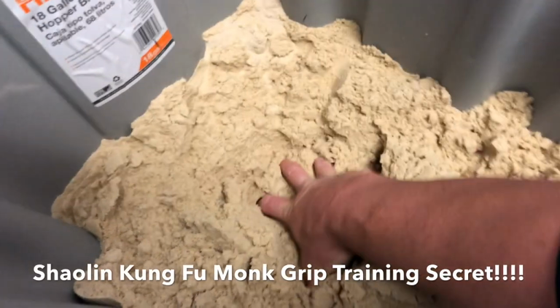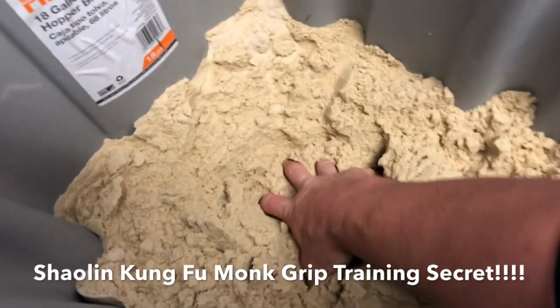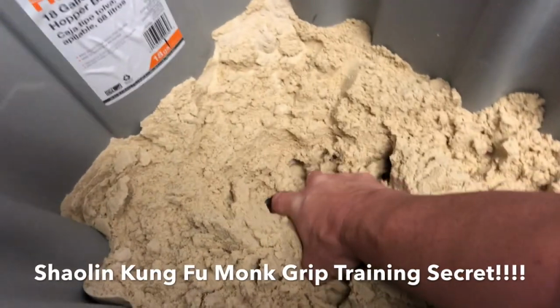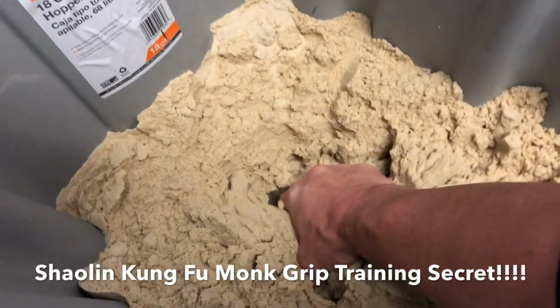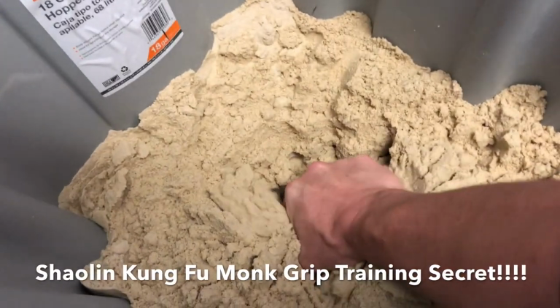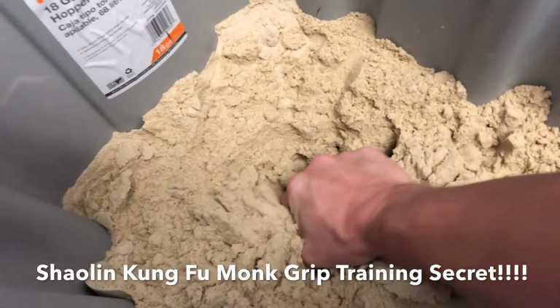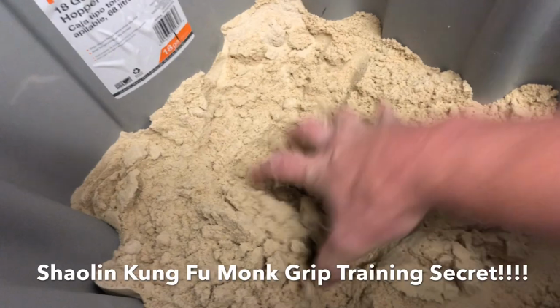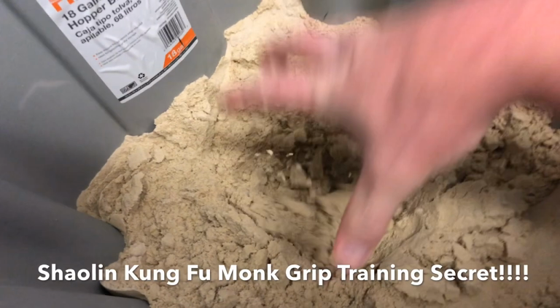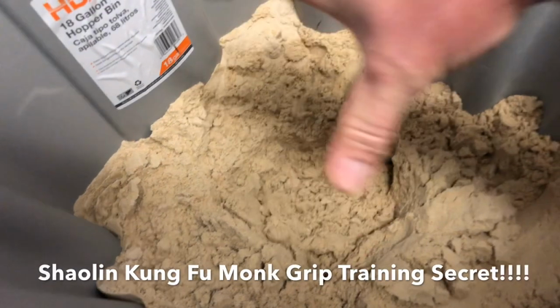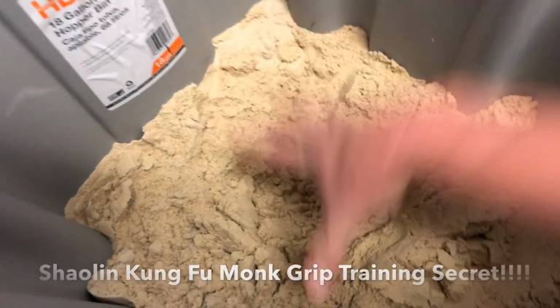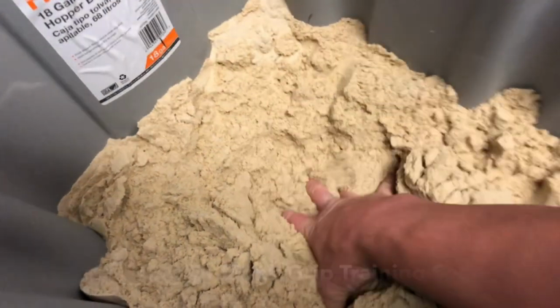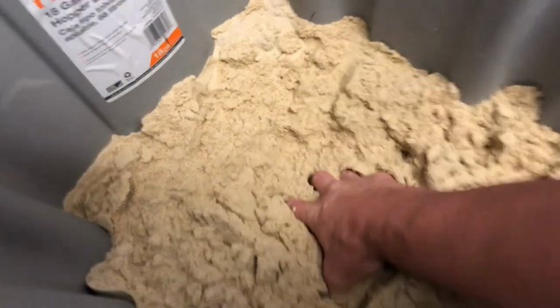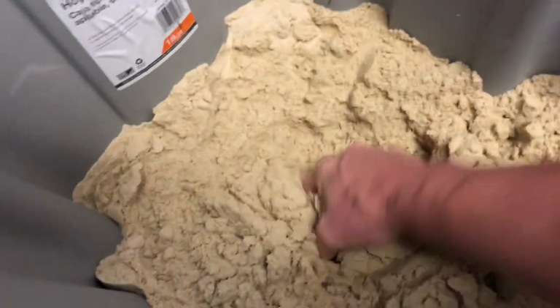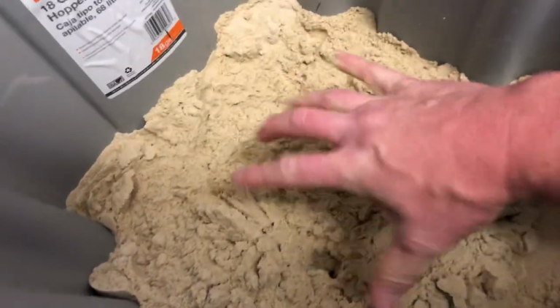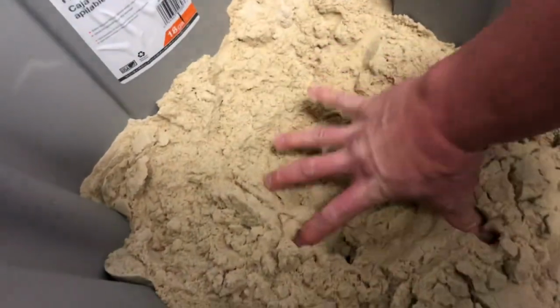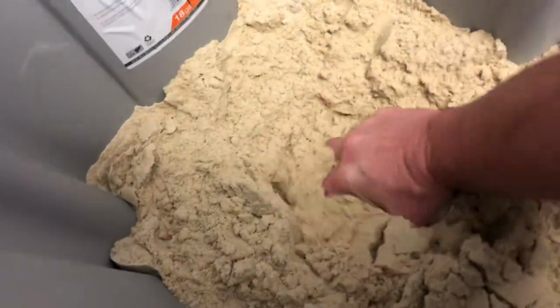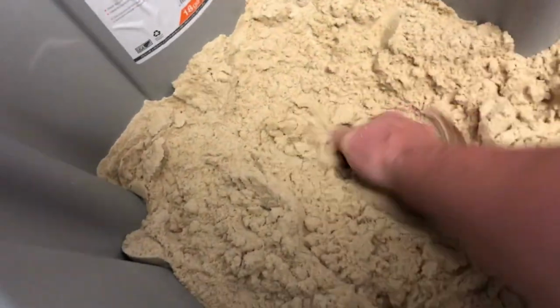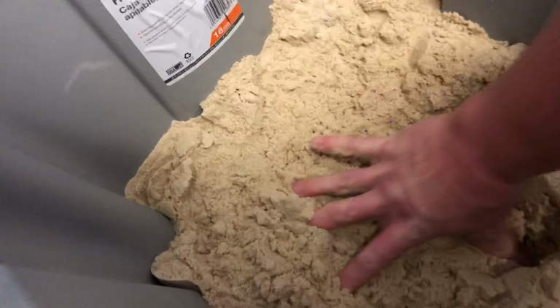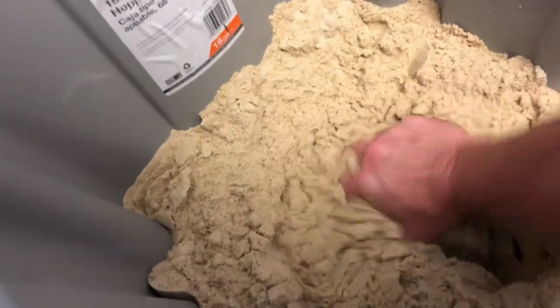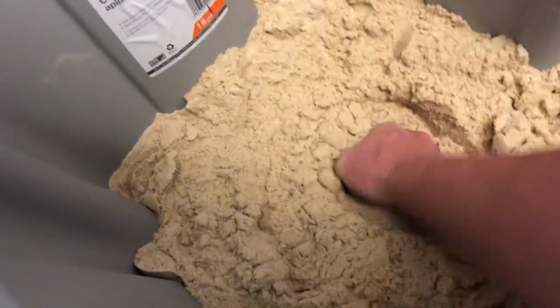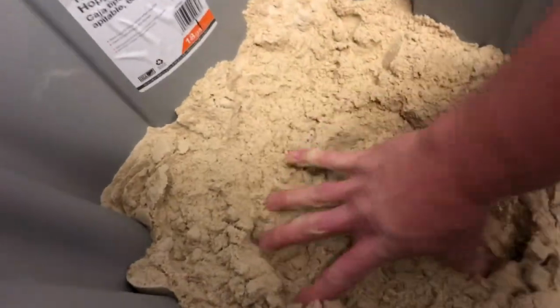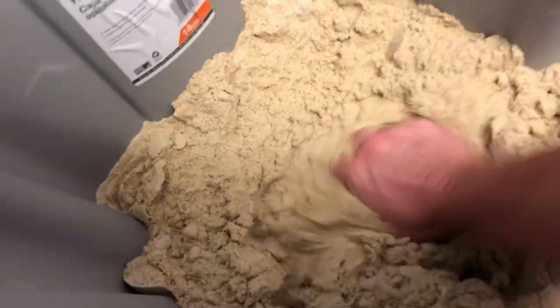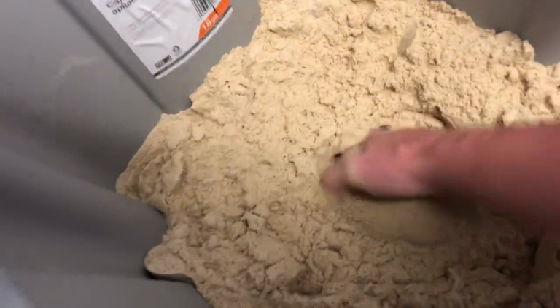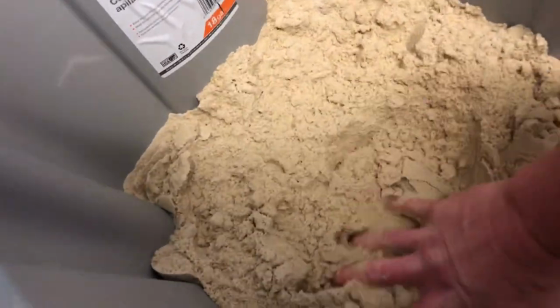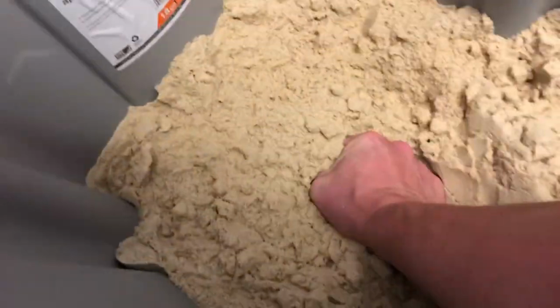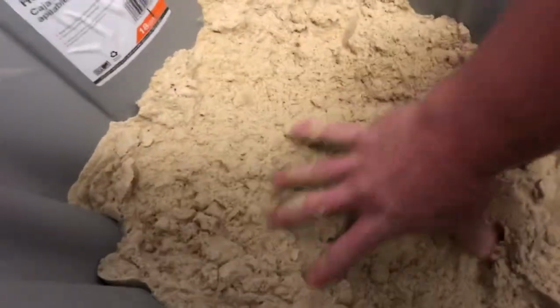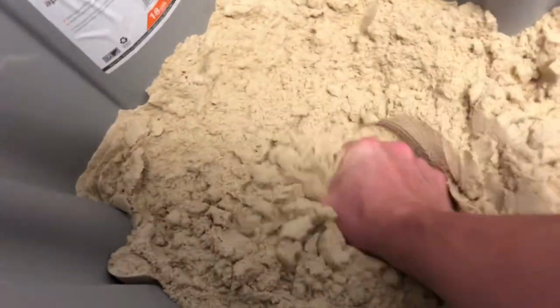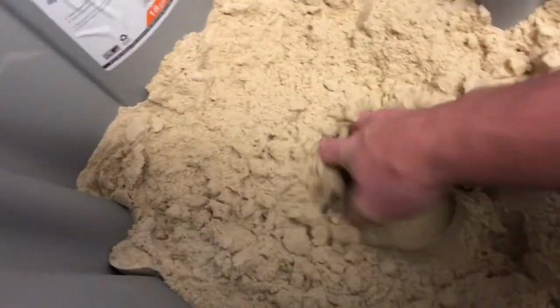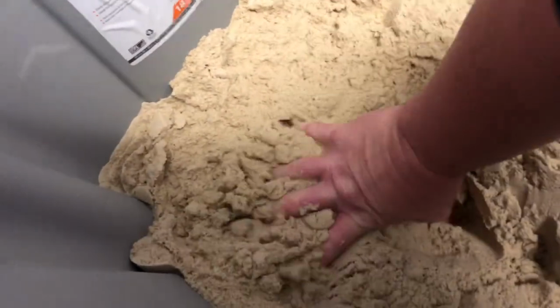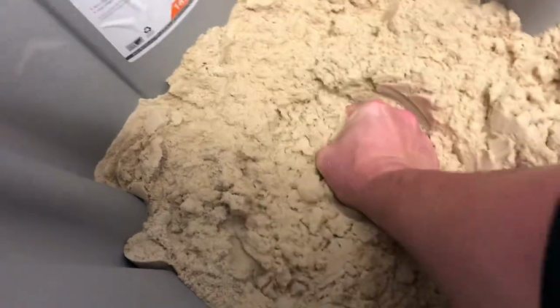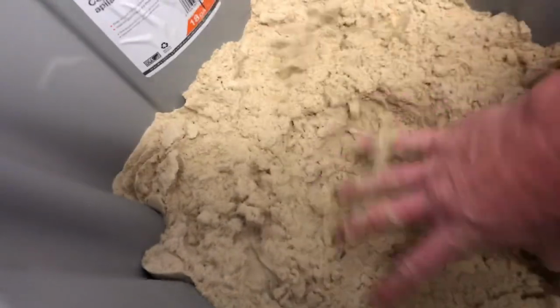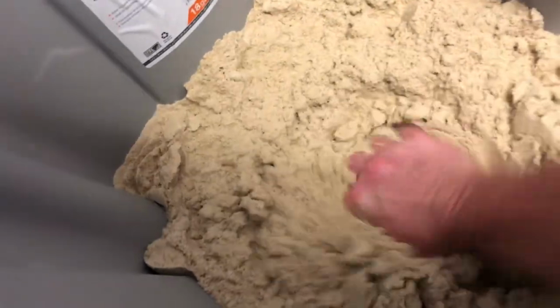I call this the Shaolin grip training secret. It's not much of a secret — you'll see it in all the movies — but give this one a try, it really works. Second exercise: squeeze and twist away from you, squeeze it really hard and twist it fast, then go the other direction.